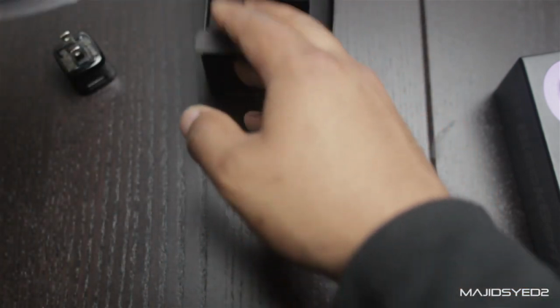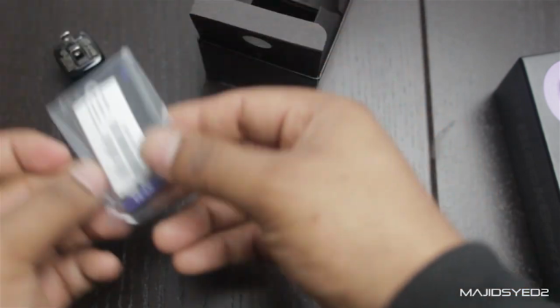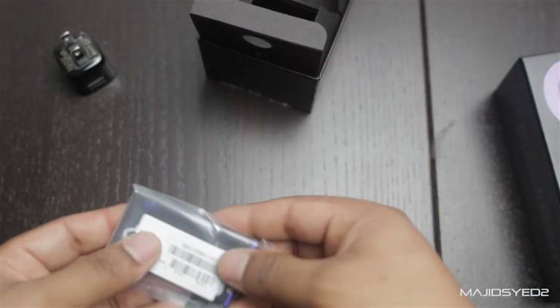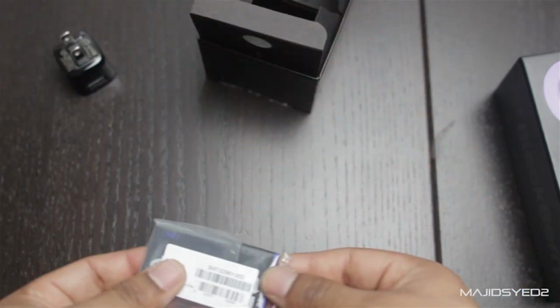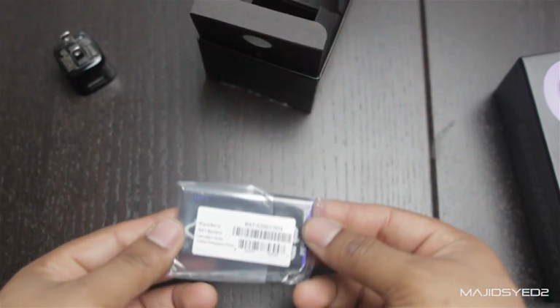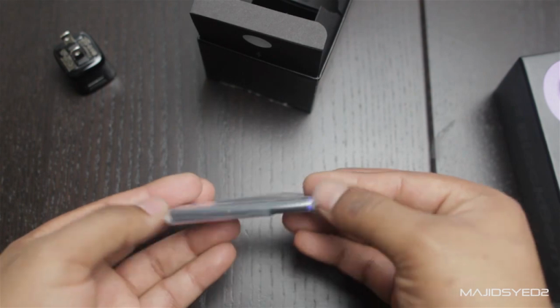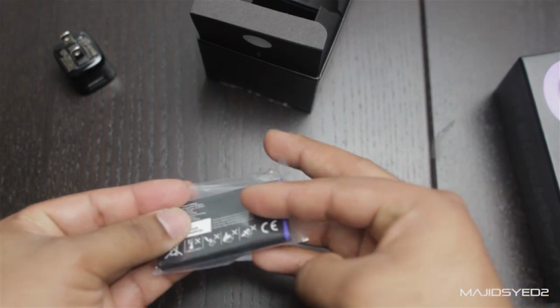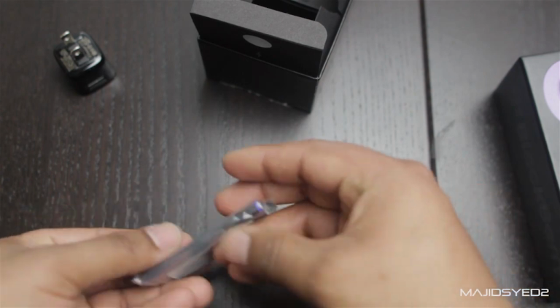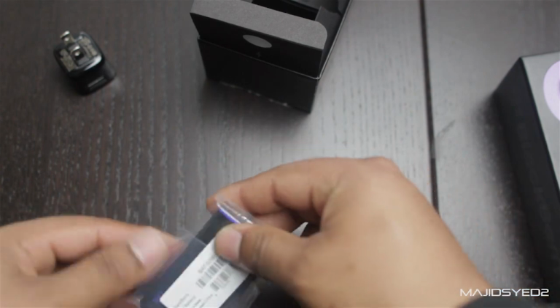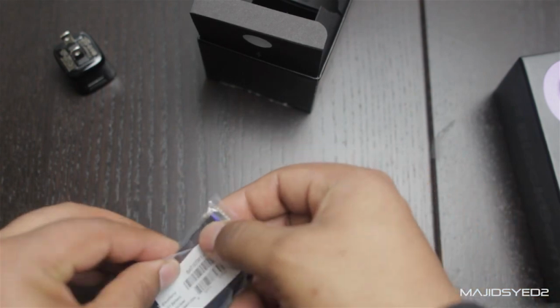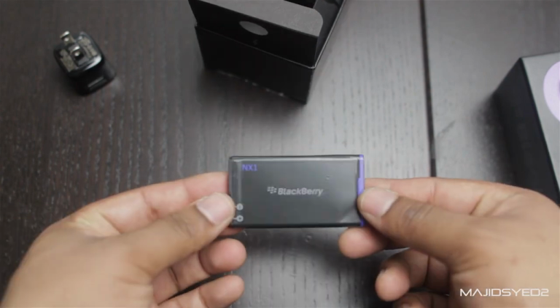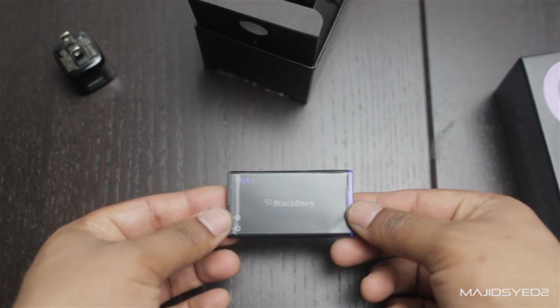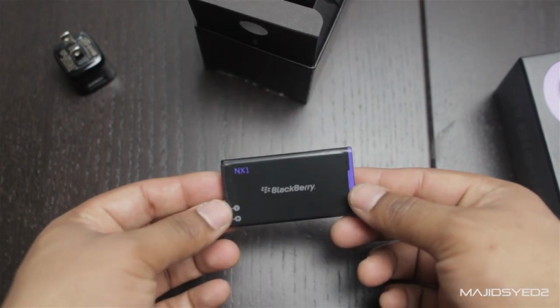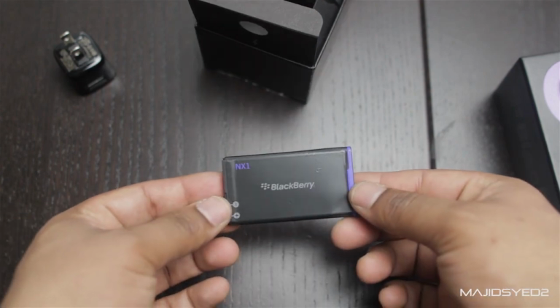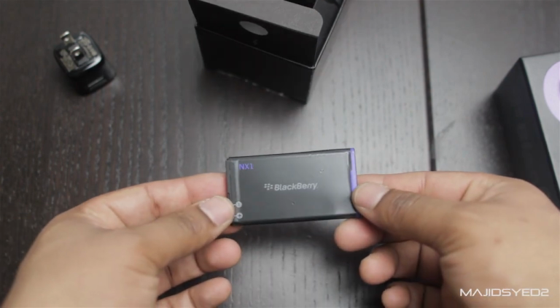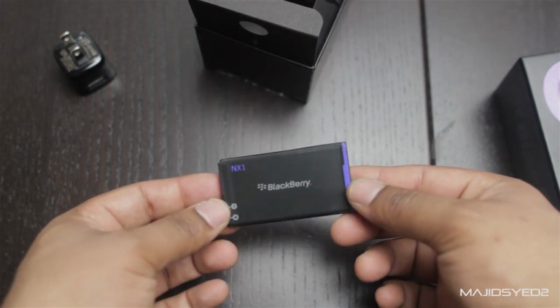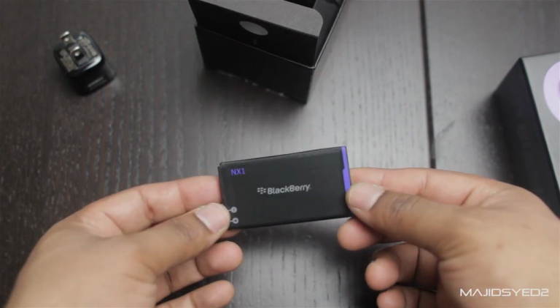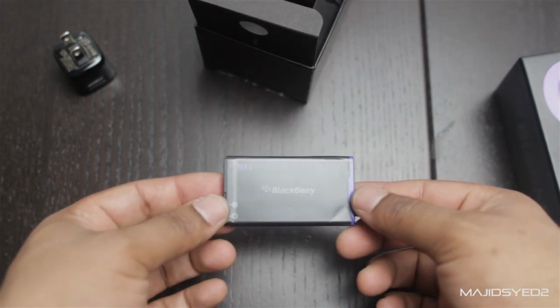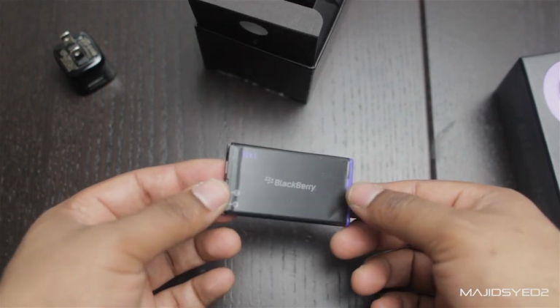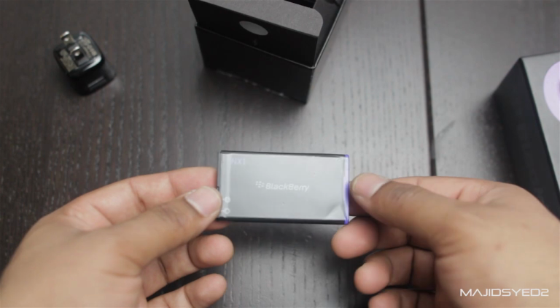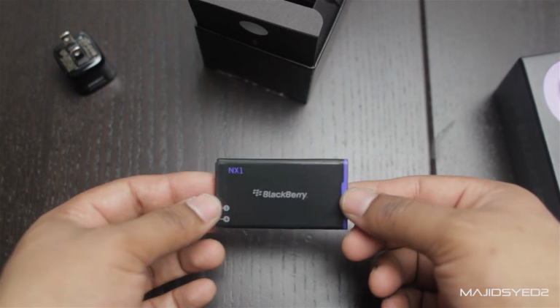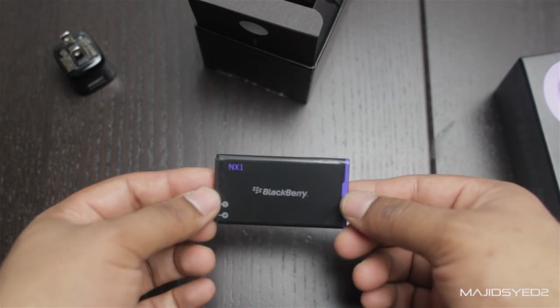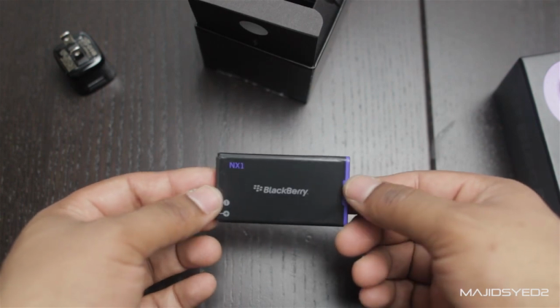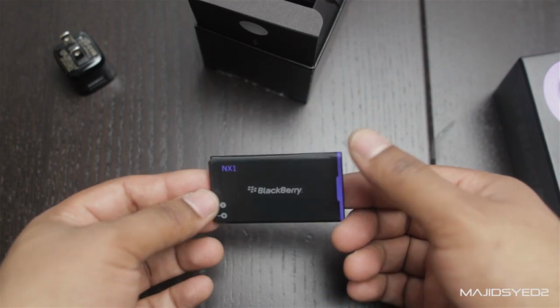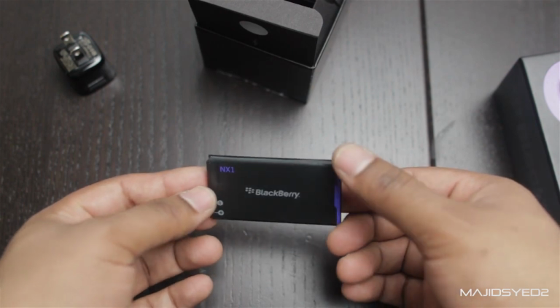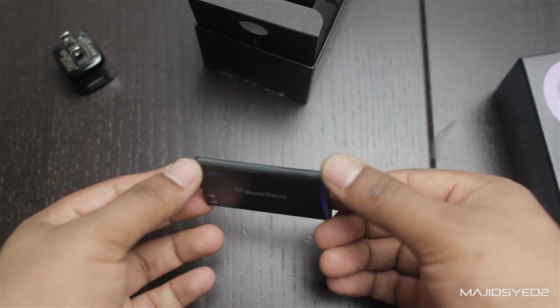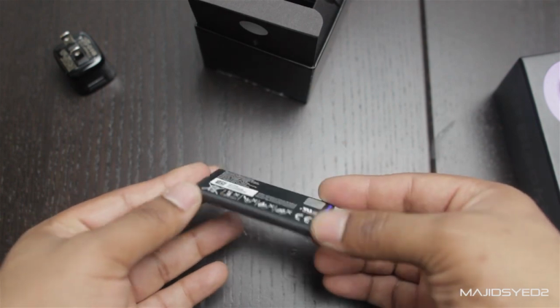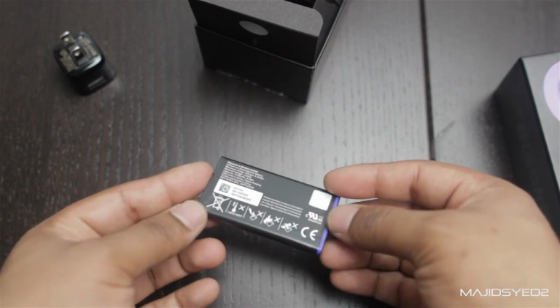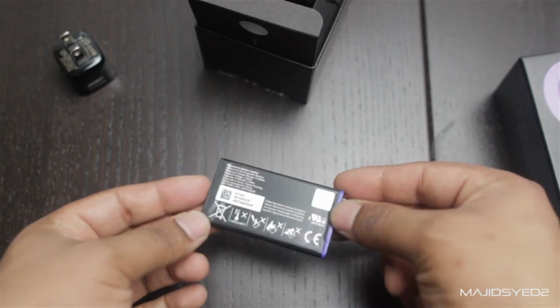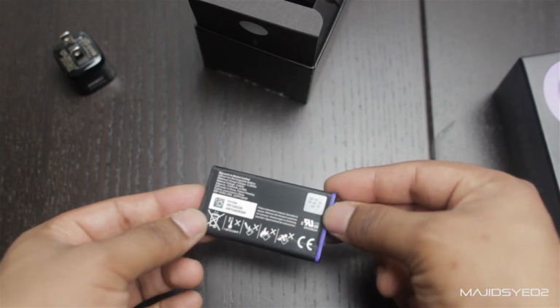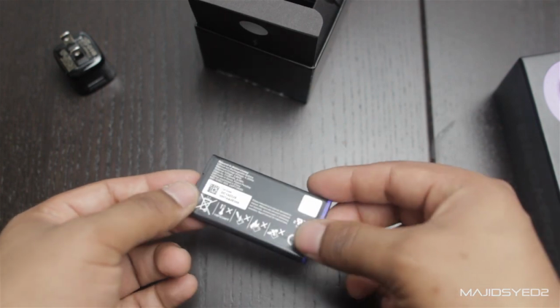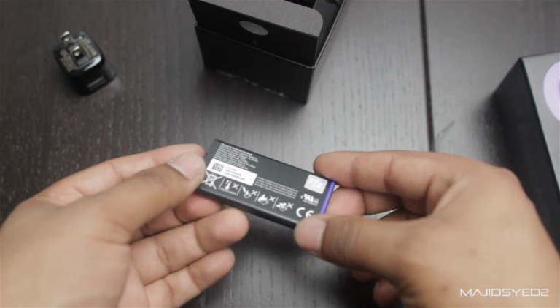We have the battery for the phone — this is a 2100 mAh battery, so it should give you decent to good battery life, because it is a small-sized screen on this phone.